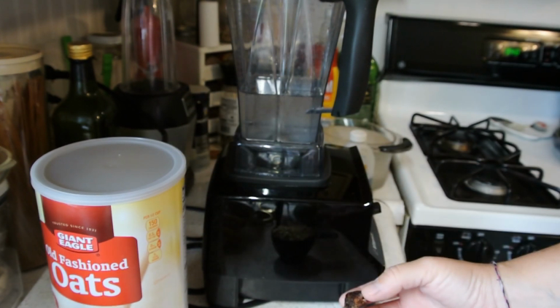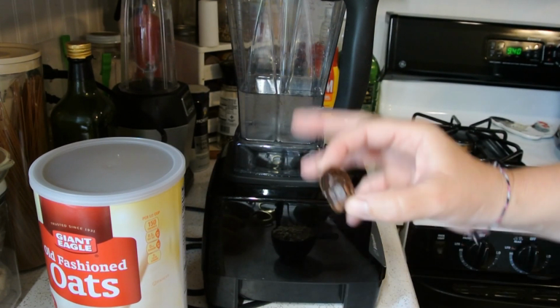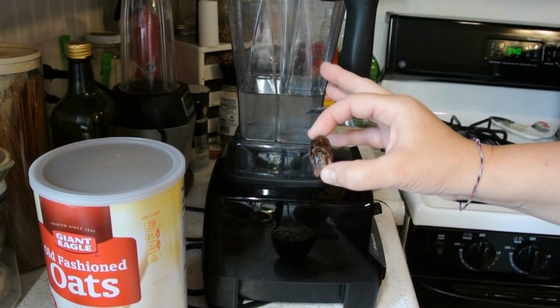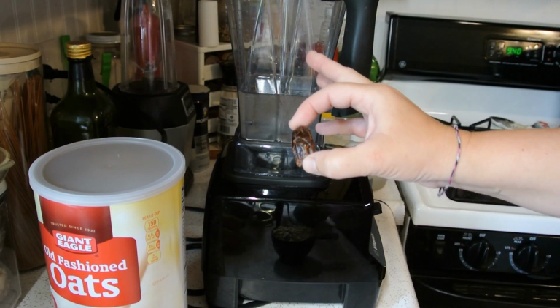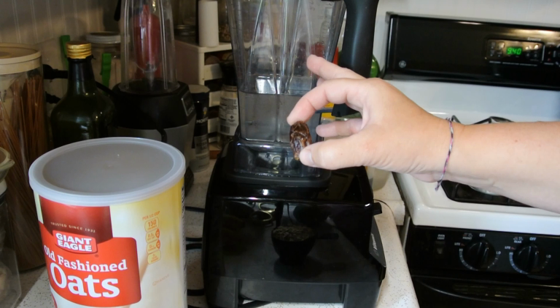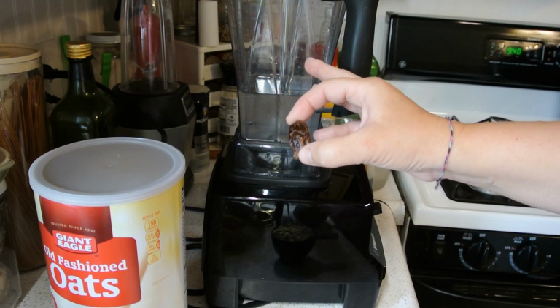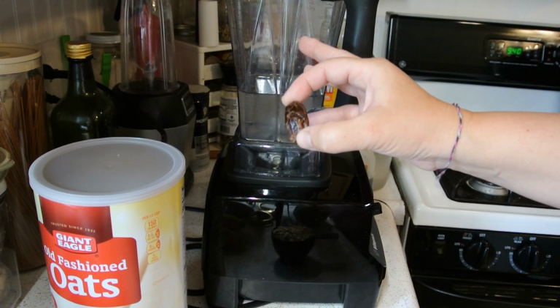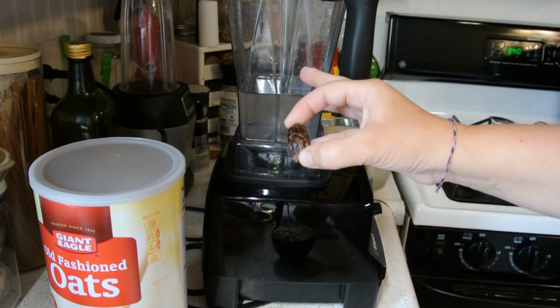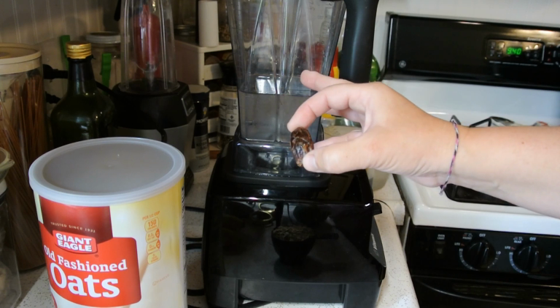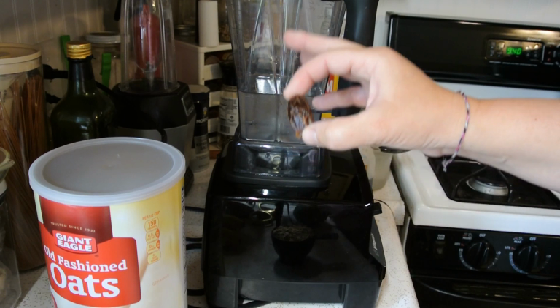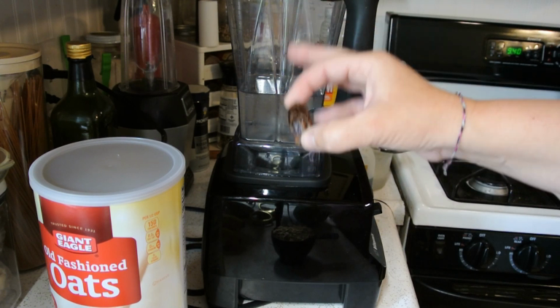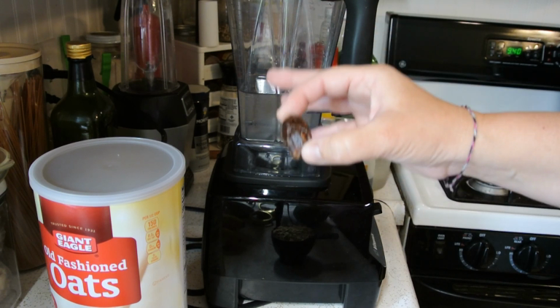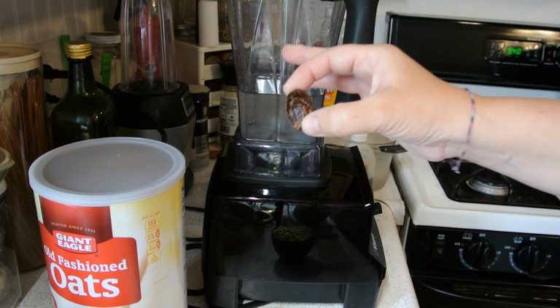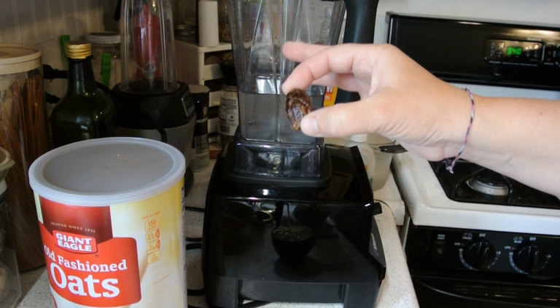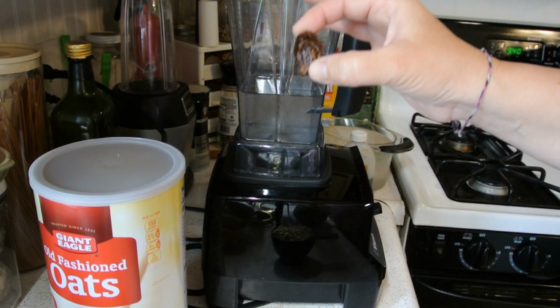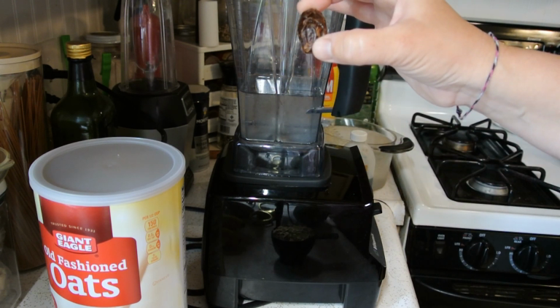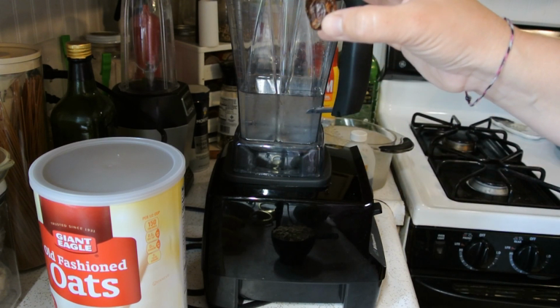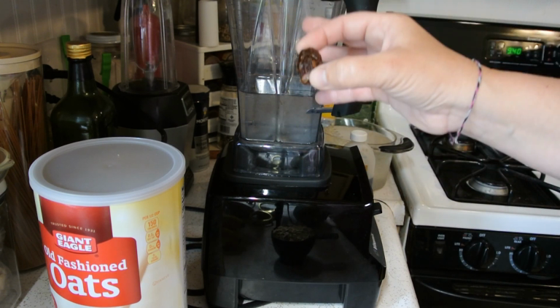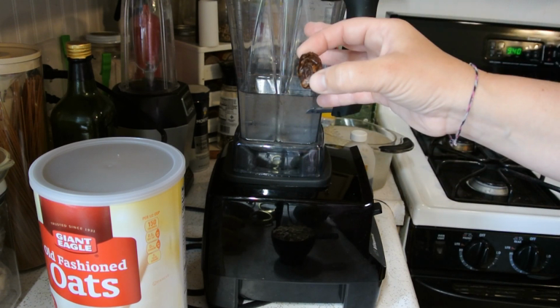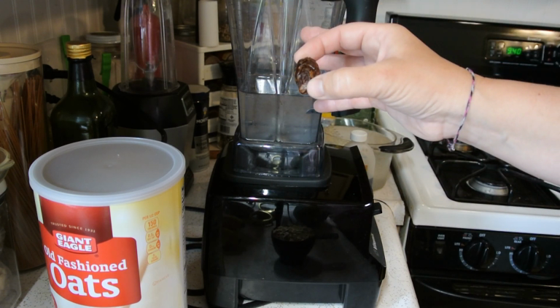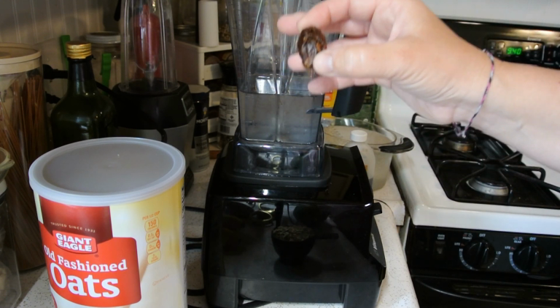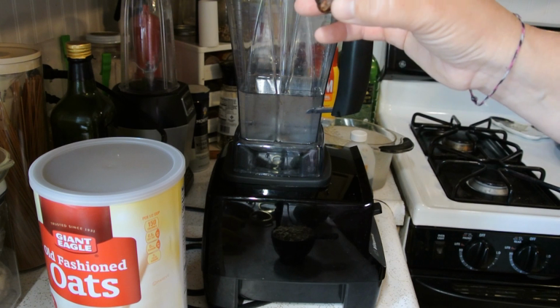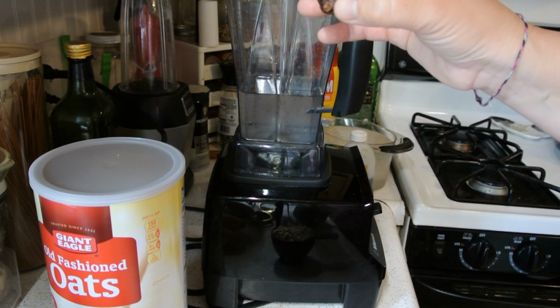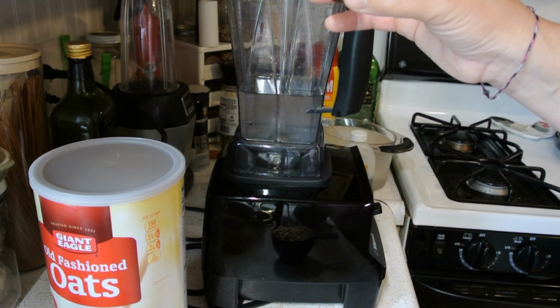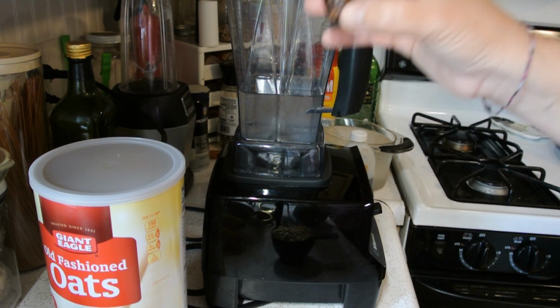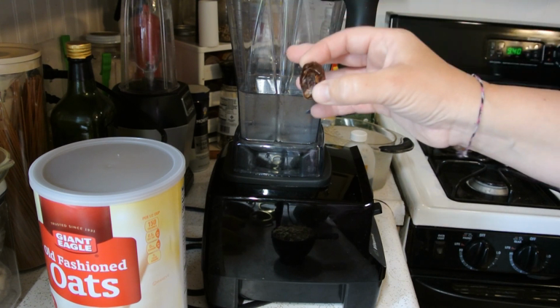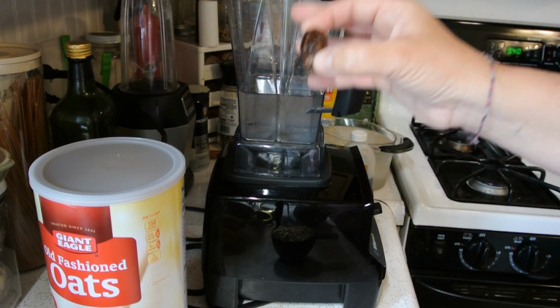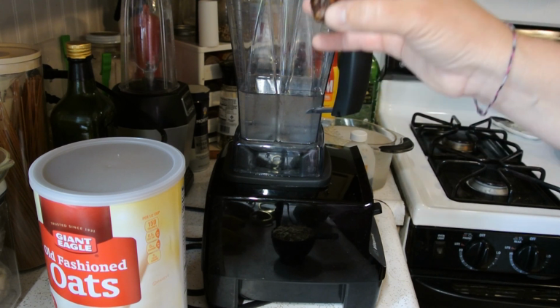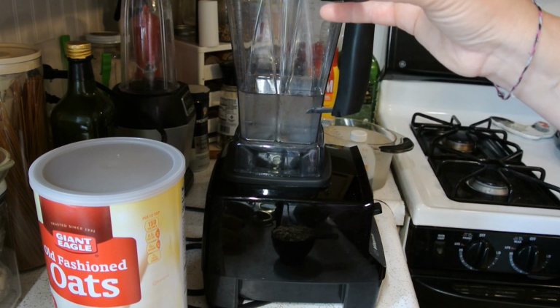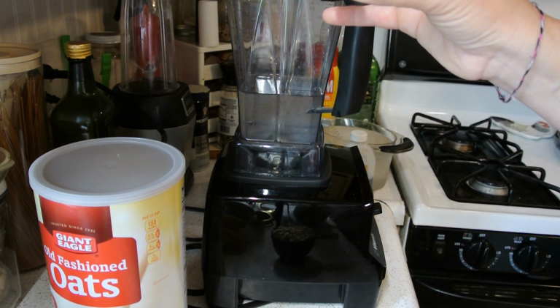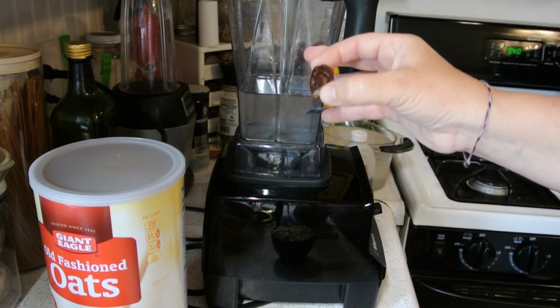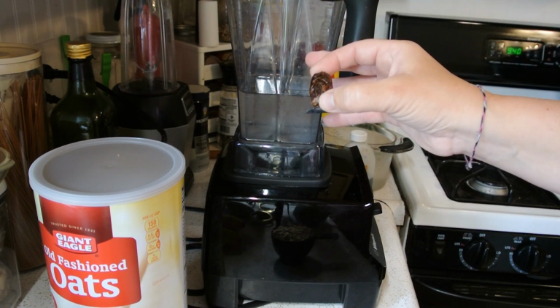You're going to put all of this into your blender. When you go to blend this, you're going to want to do it at a high speed and no more than 30 seconds.